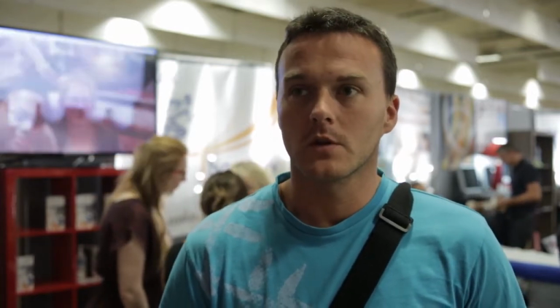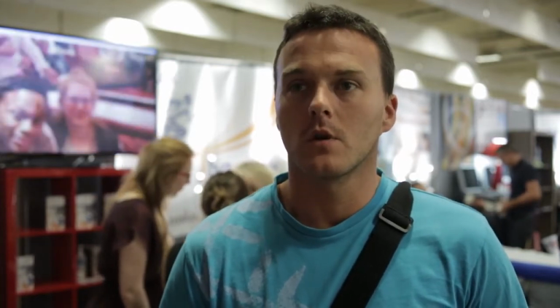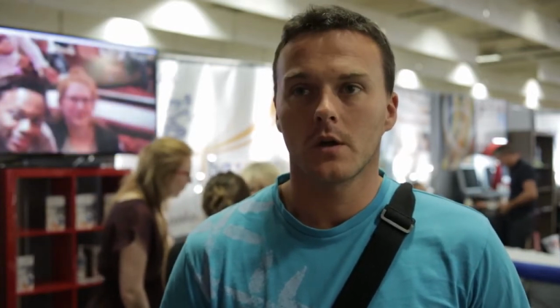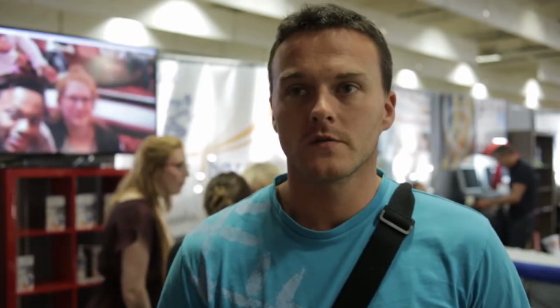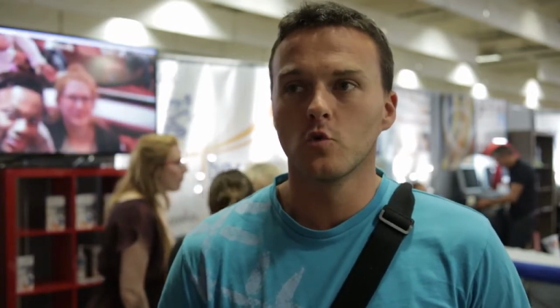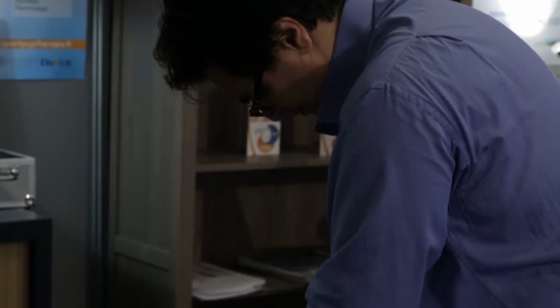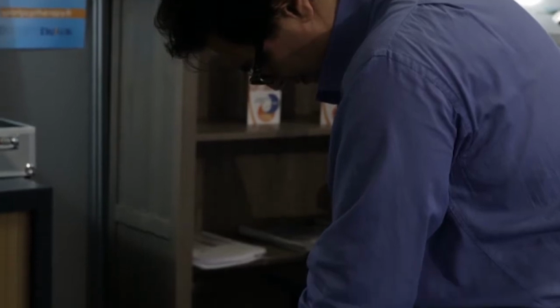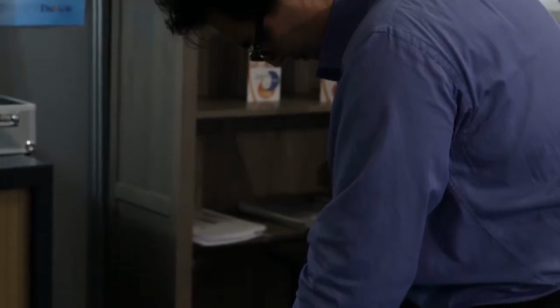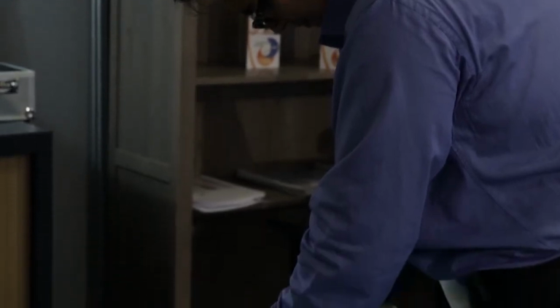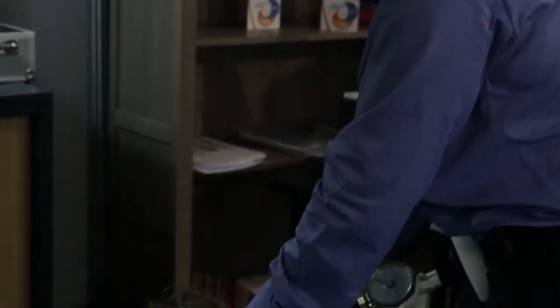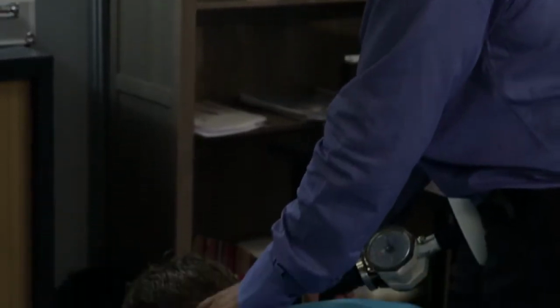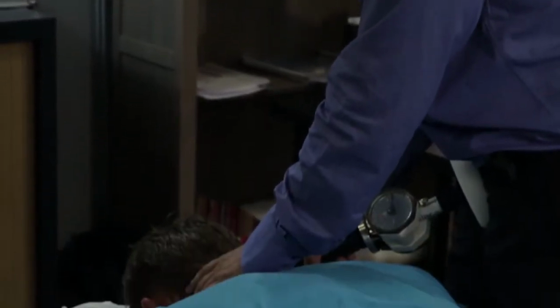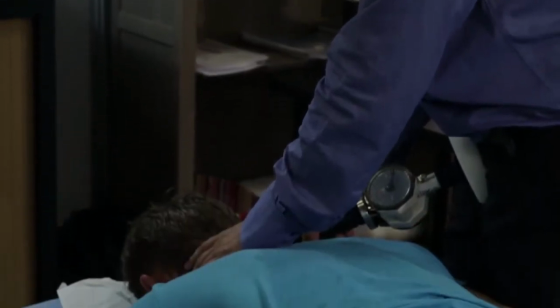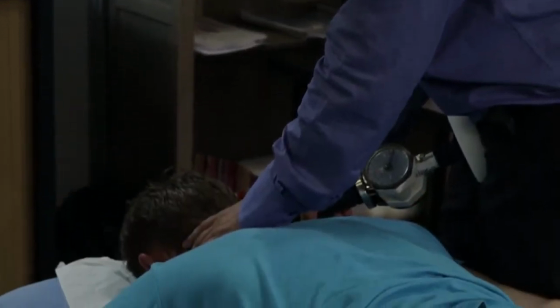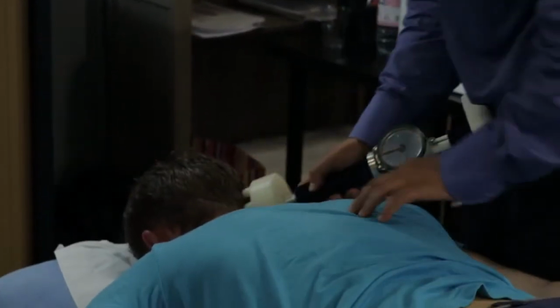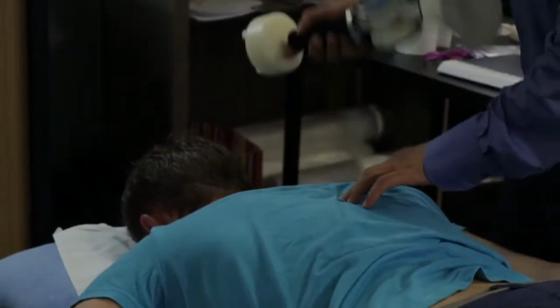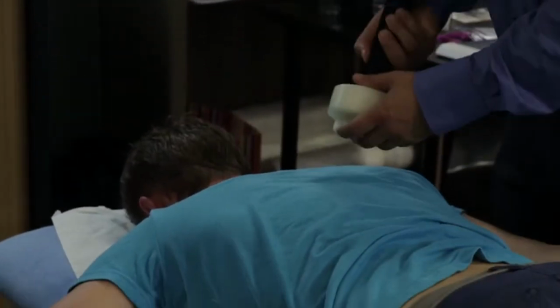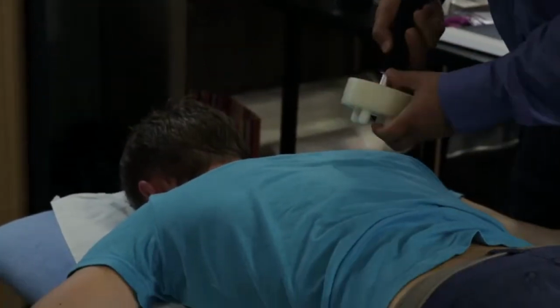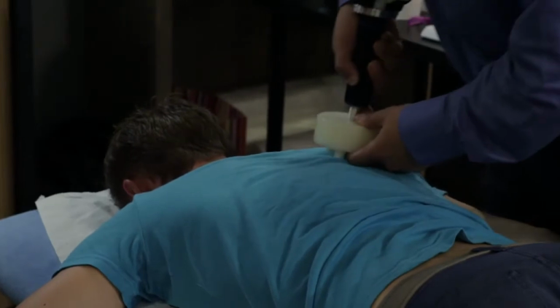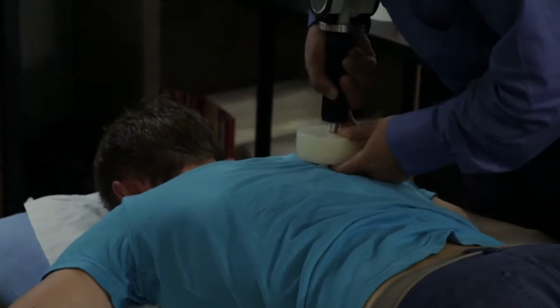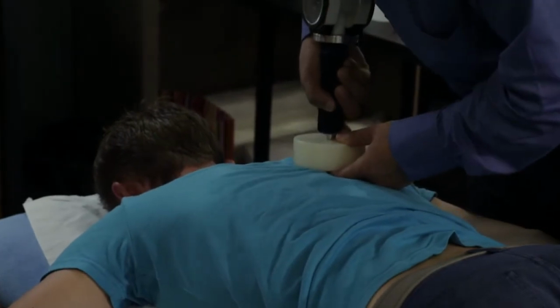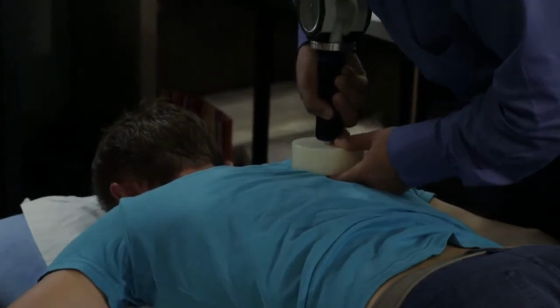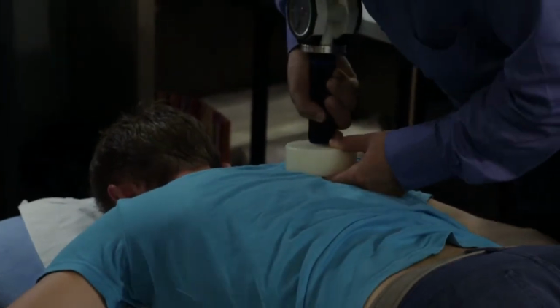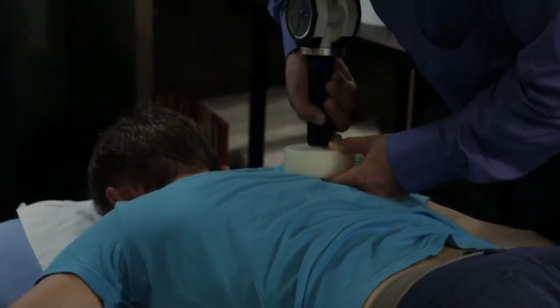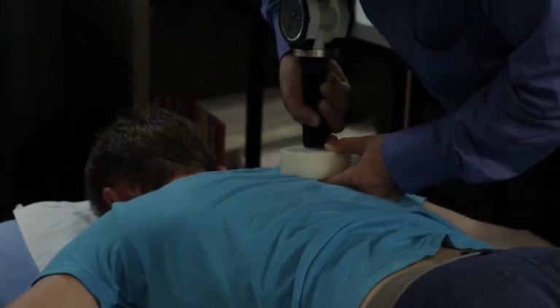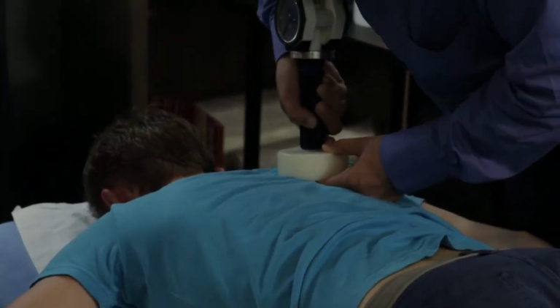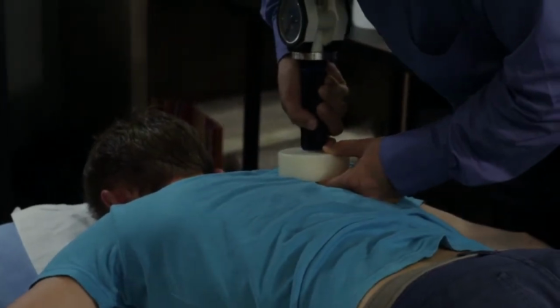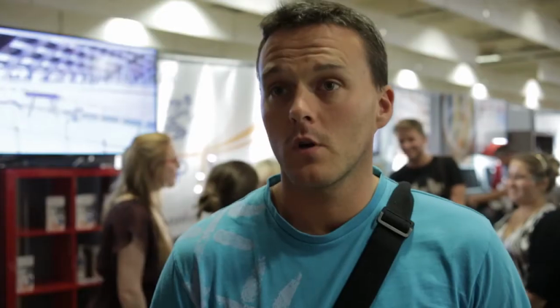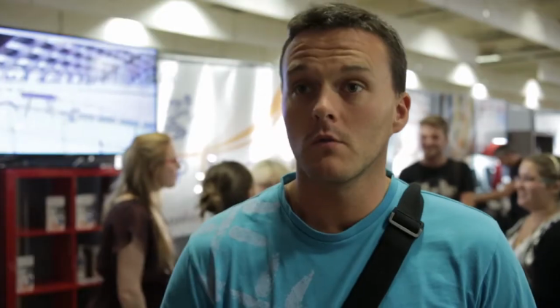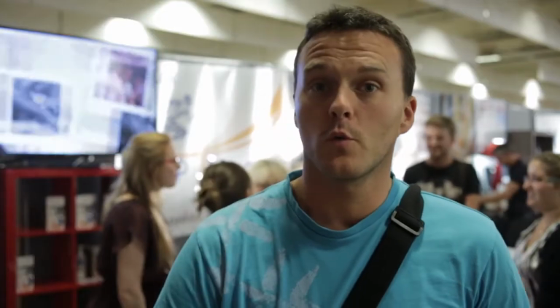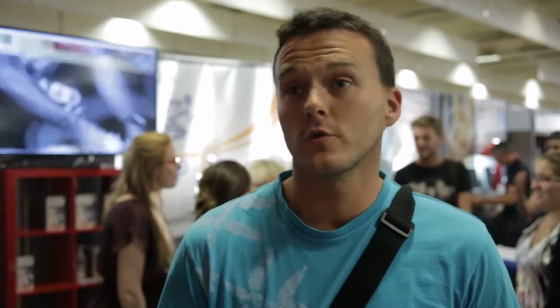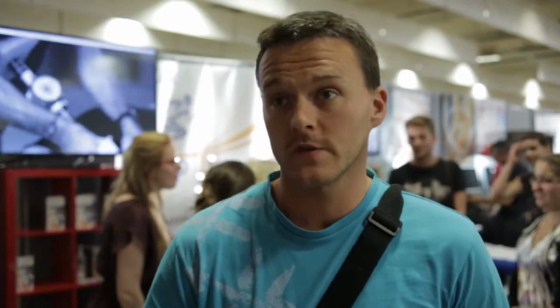Avec l'appareil, c'était beaucoup plus doux, malgré qu'on sentait qu'au niveau tissulaire on allait plus loin. Ça soulageait plus la douleur sans pour autant que ça fasse mal.